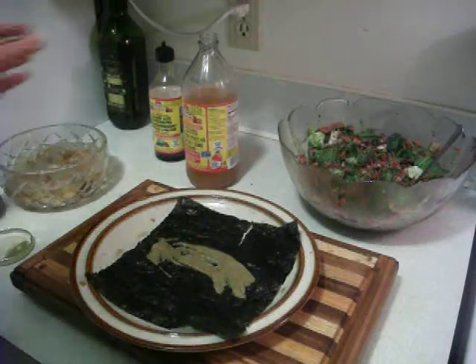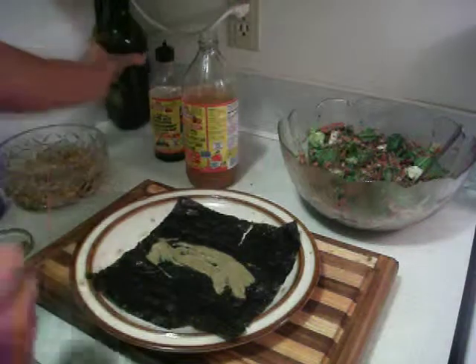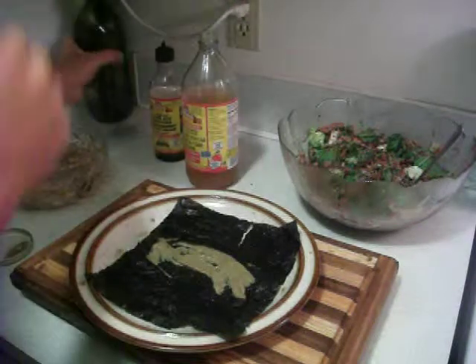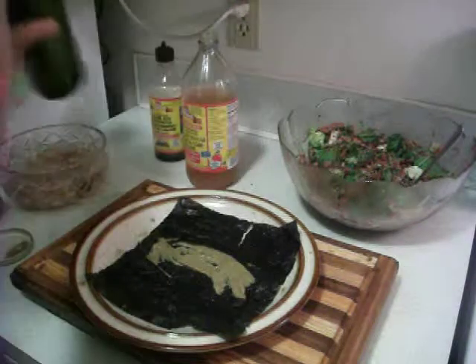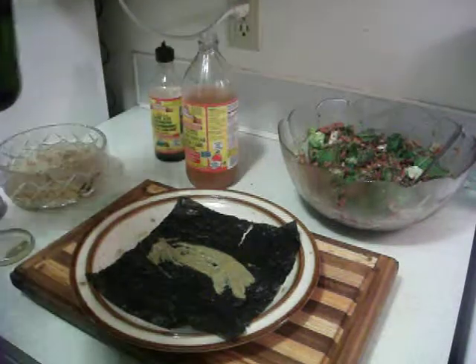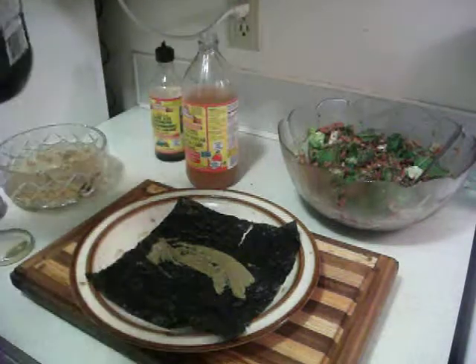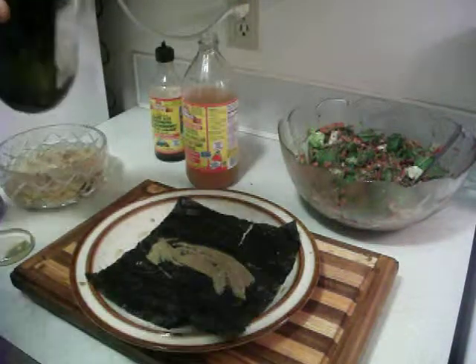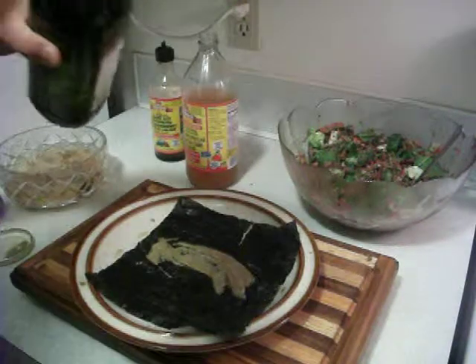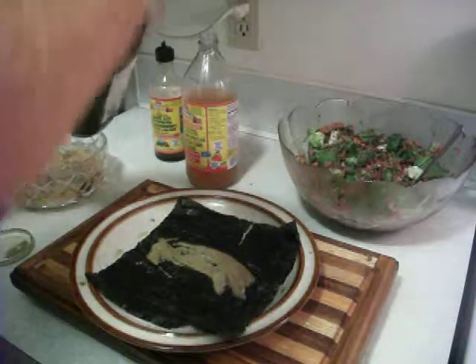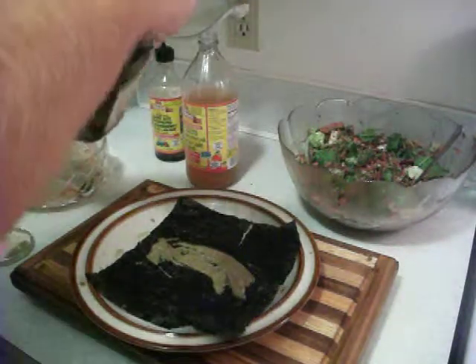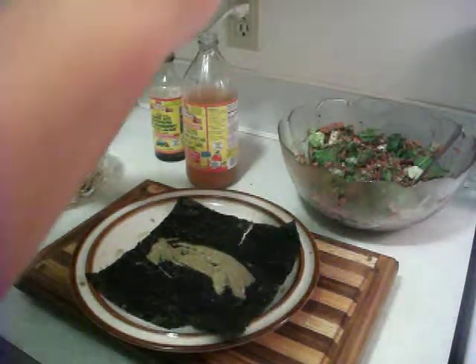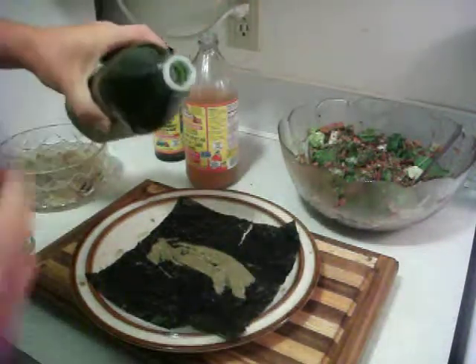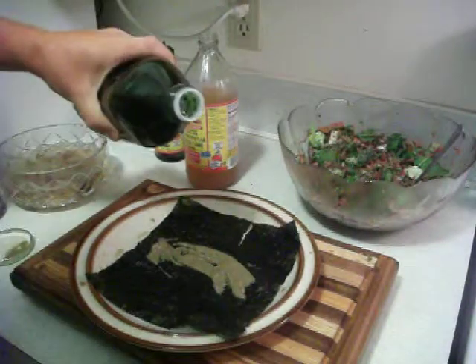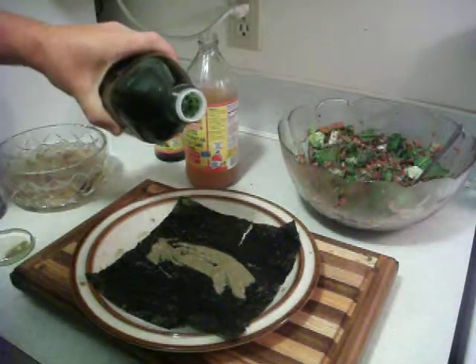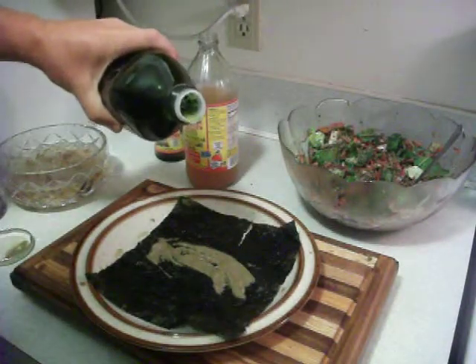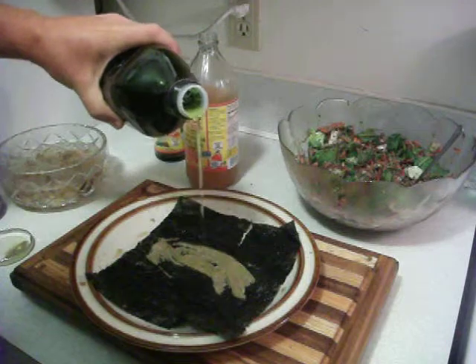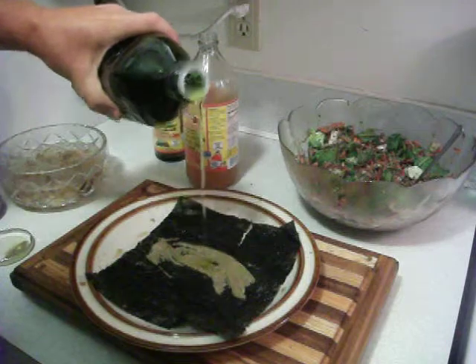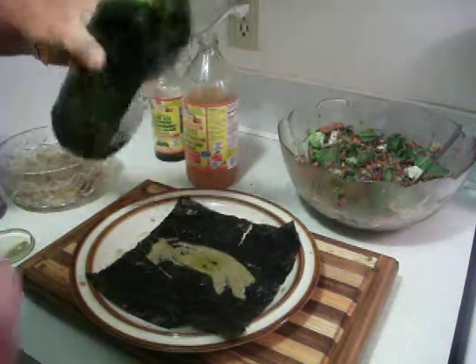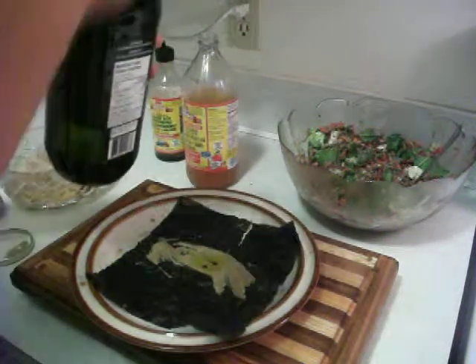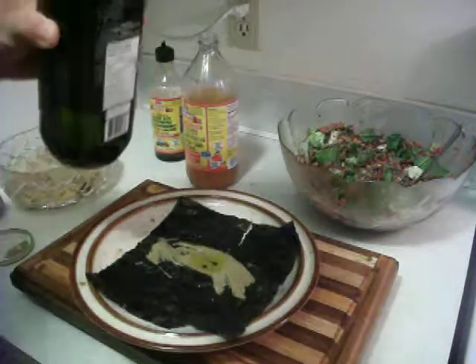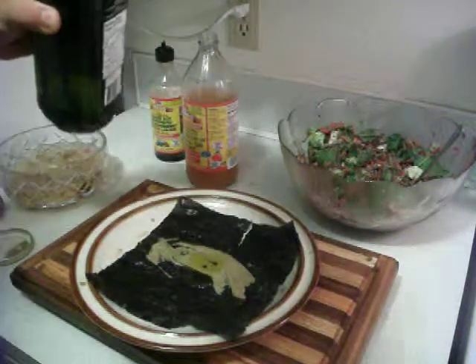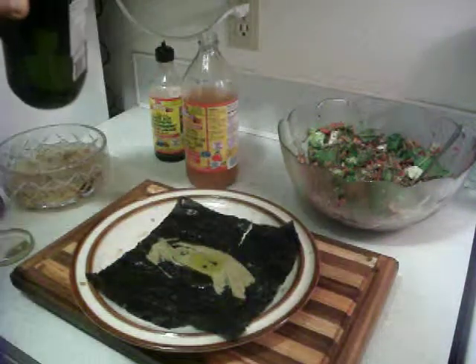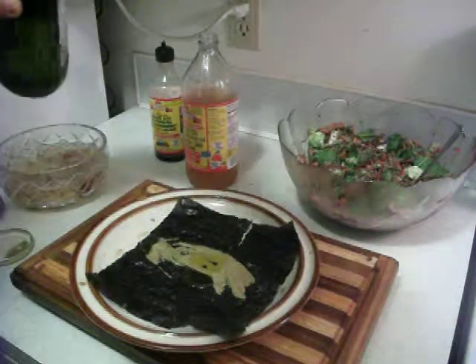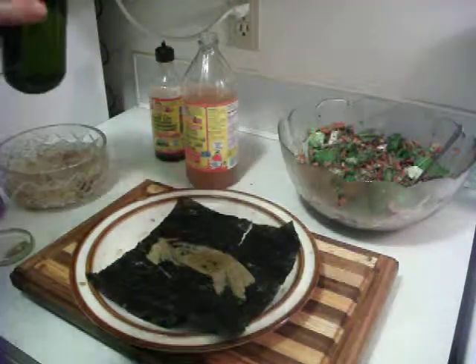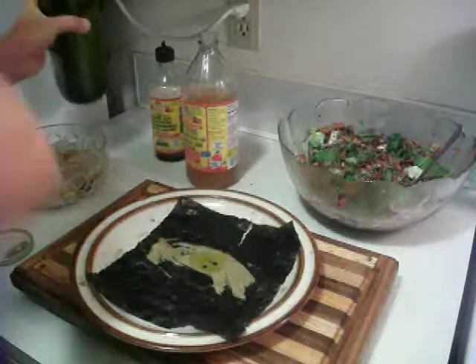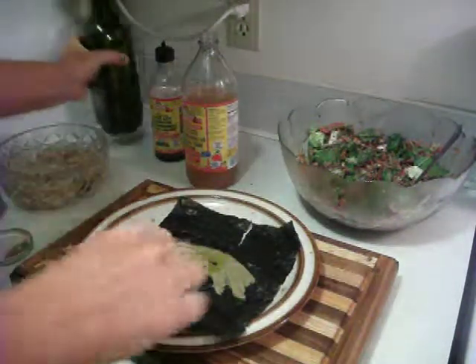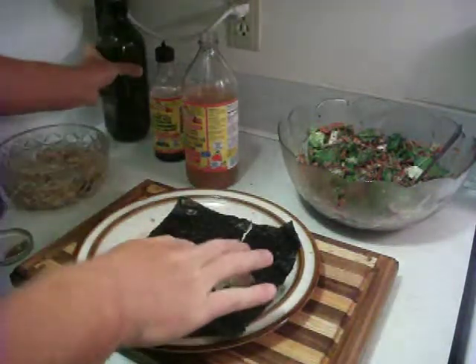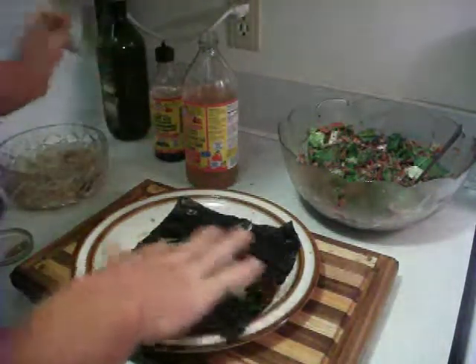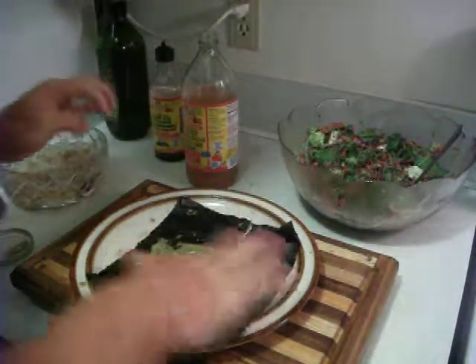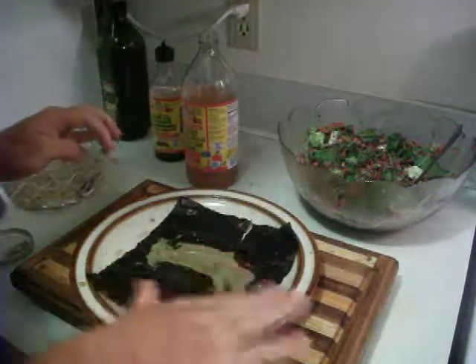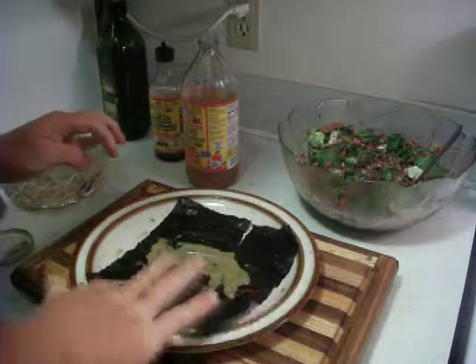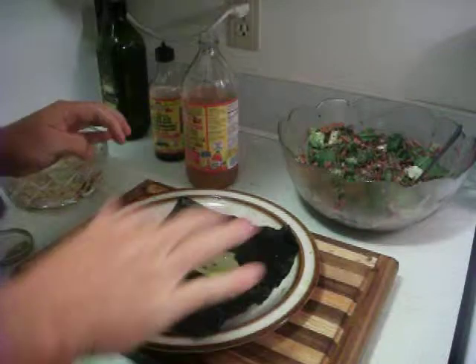I also throw a little bit of olive oil on there as well — a little bit of olive oil. This is organic, extra virgin, cold pressed. Mix that around.